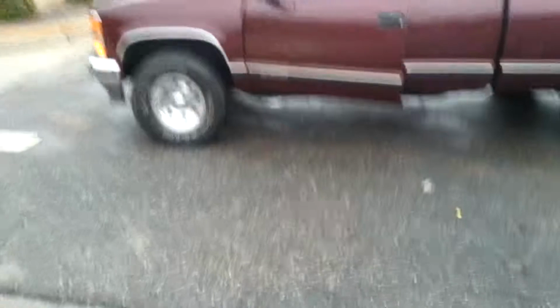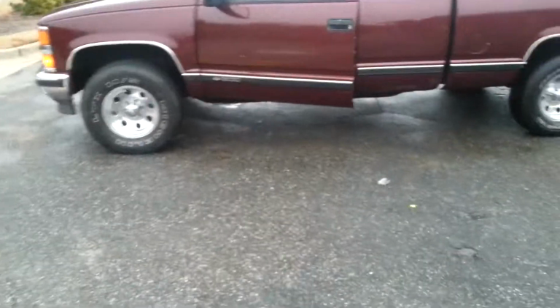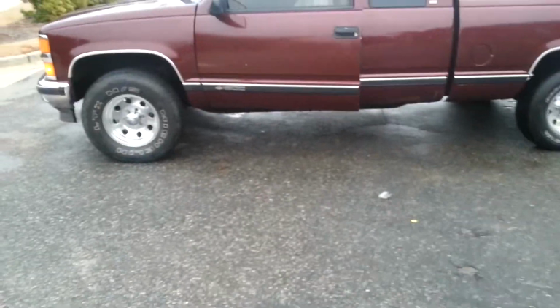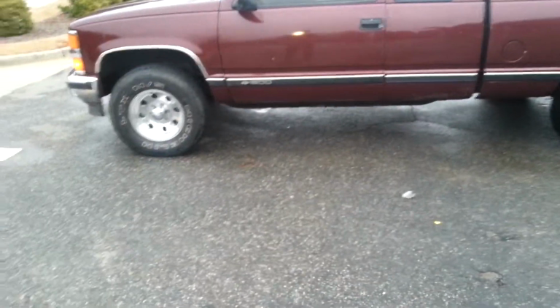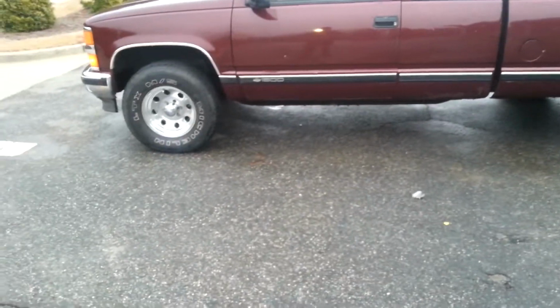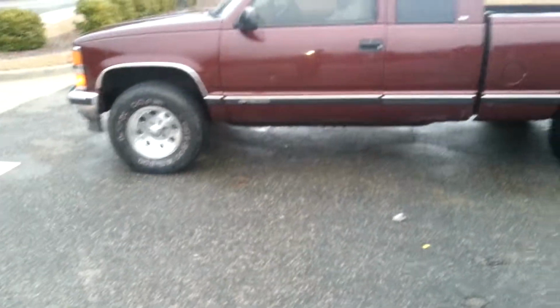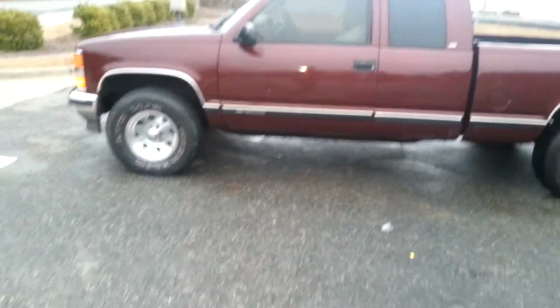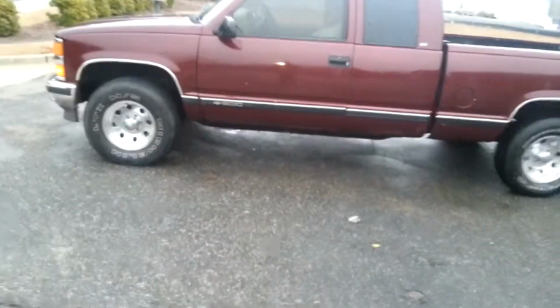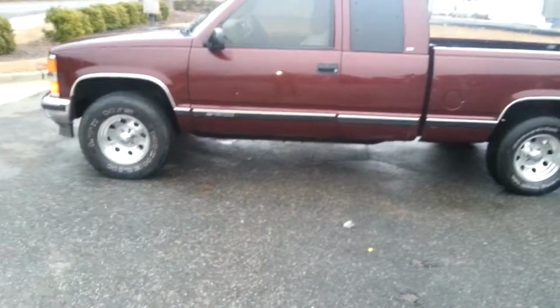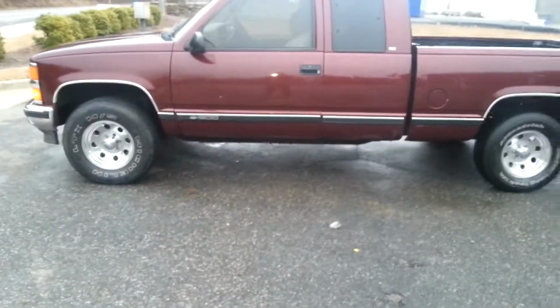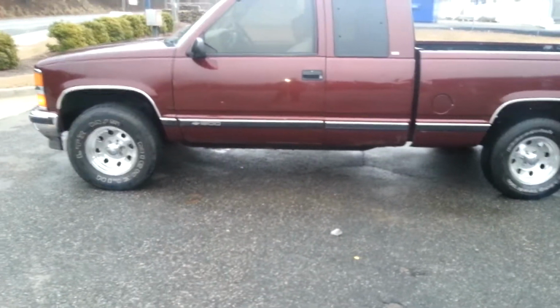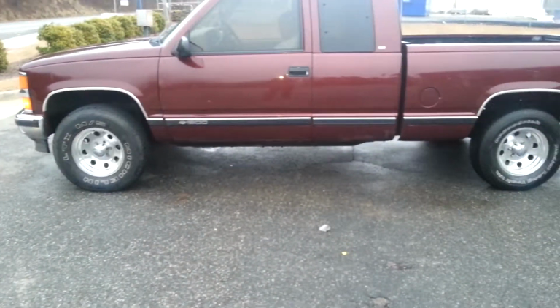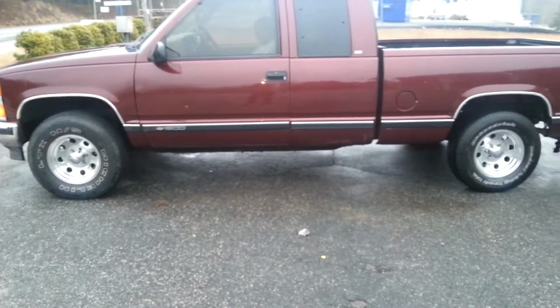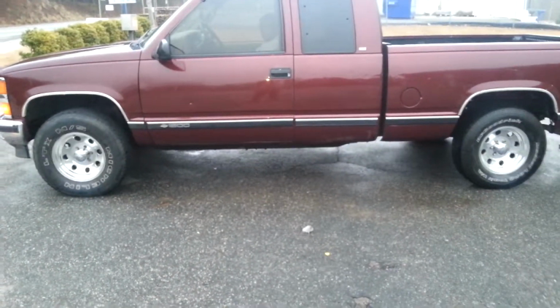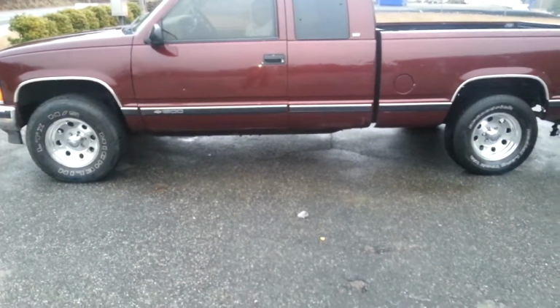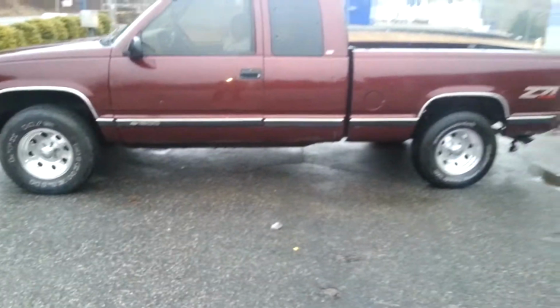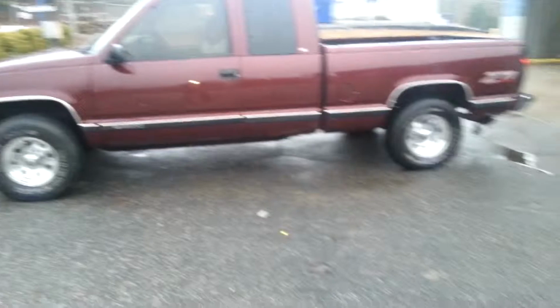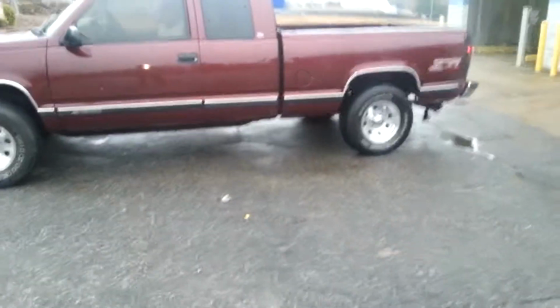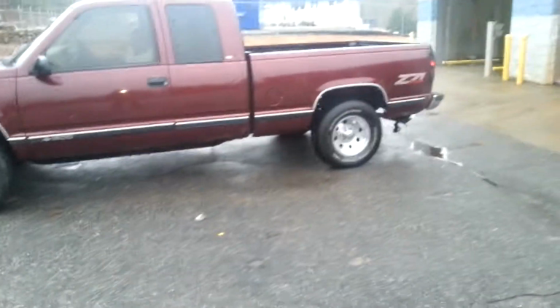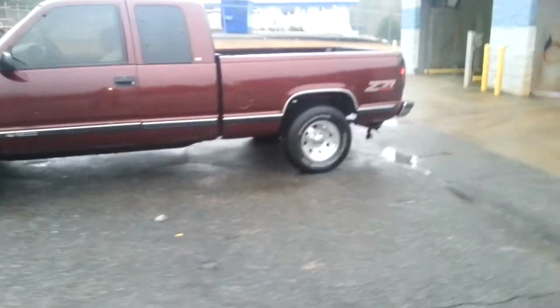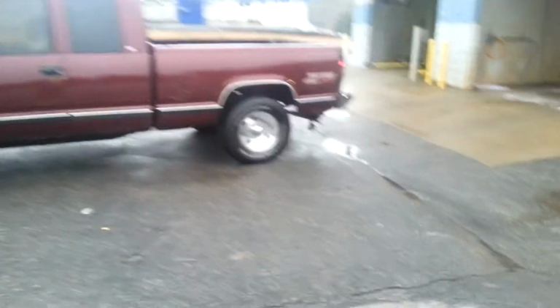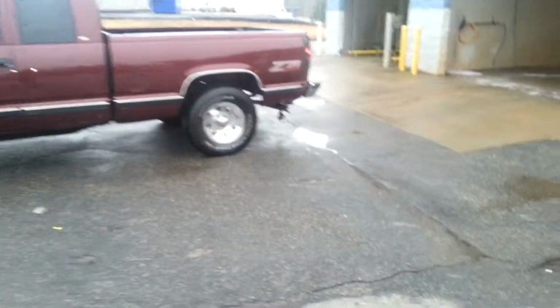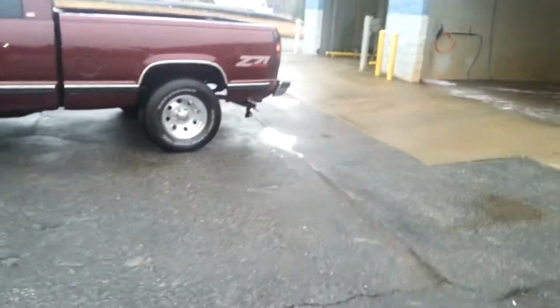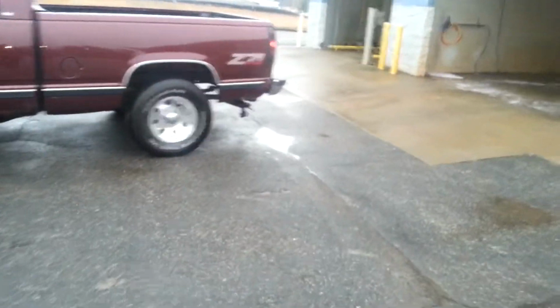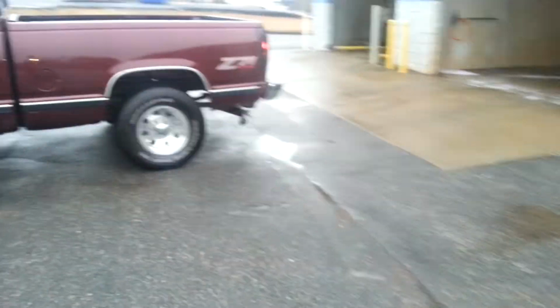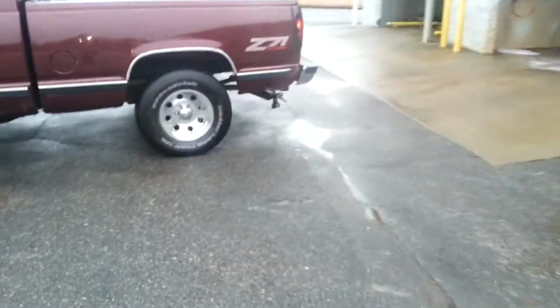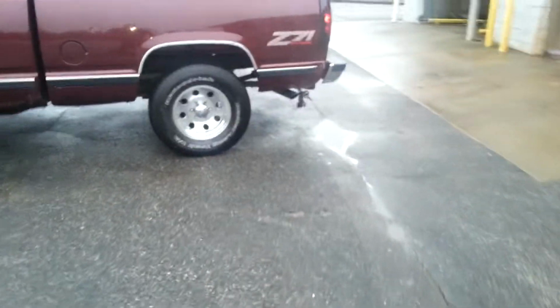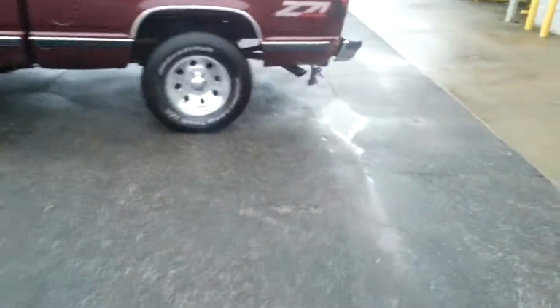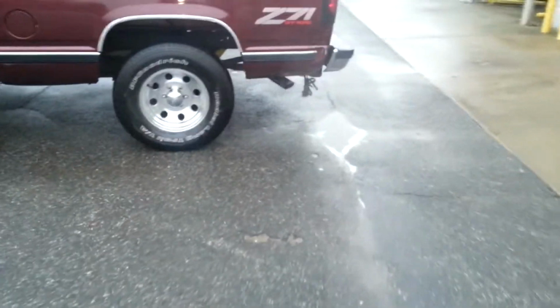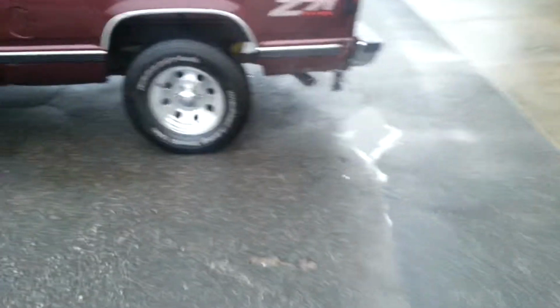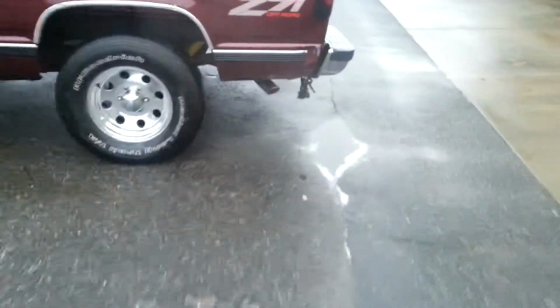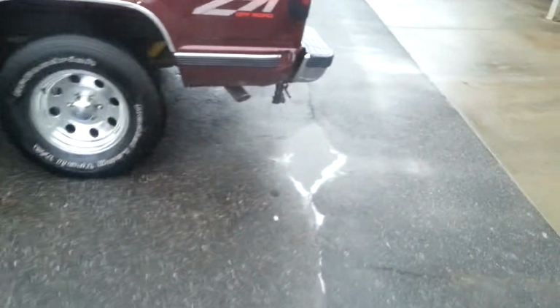What up with it? STL Cutlass back at you again, giving you a glimpse of the 98 Chevy — just installed the dual exhaust on it.